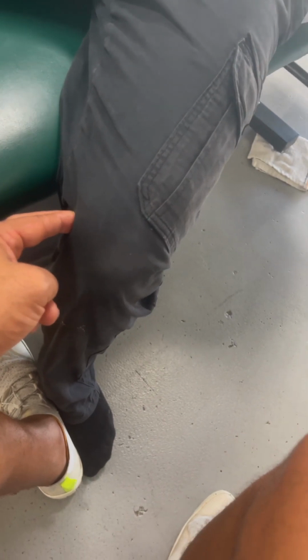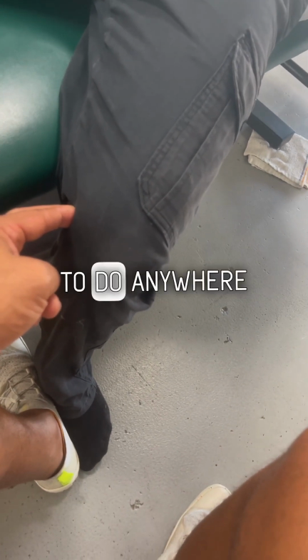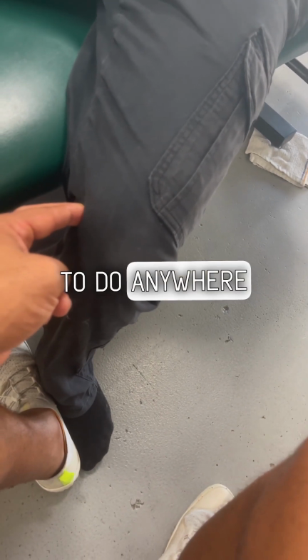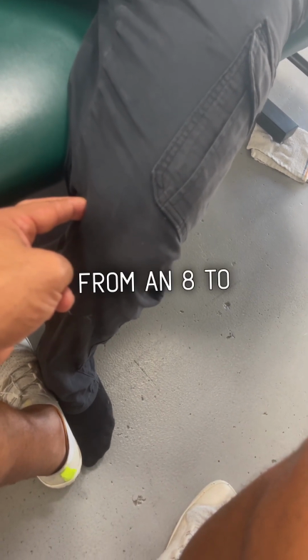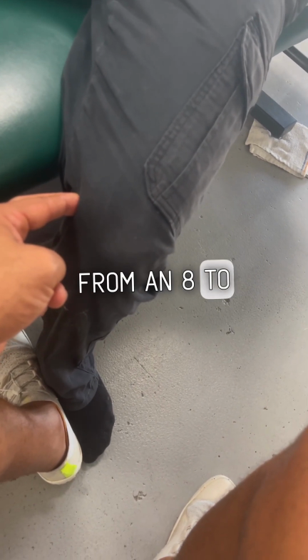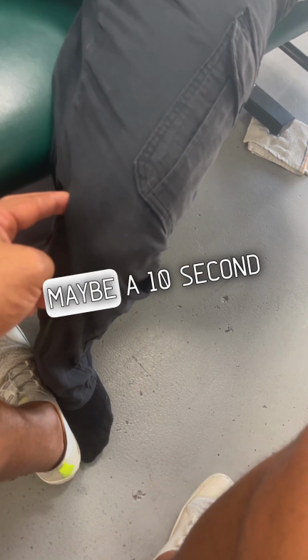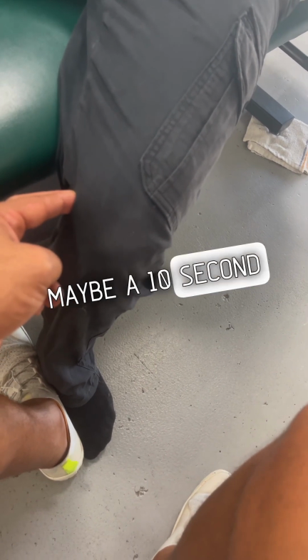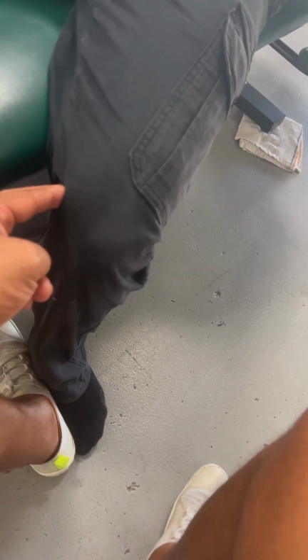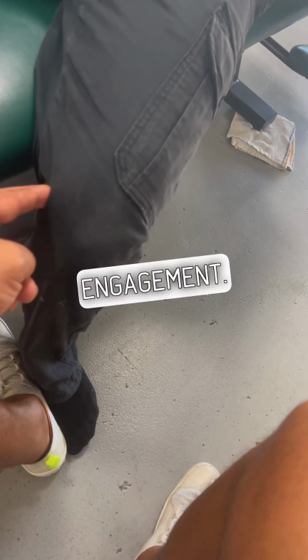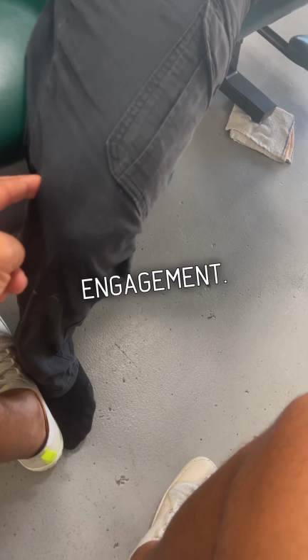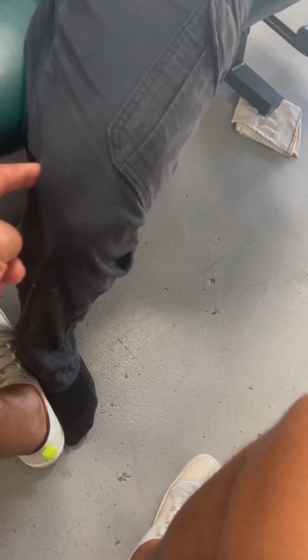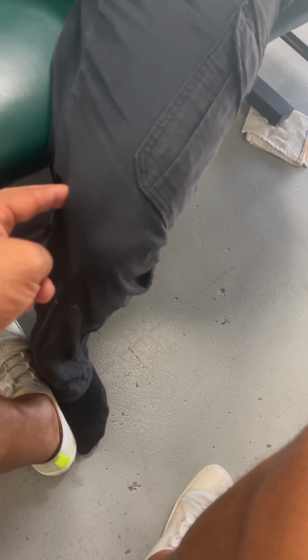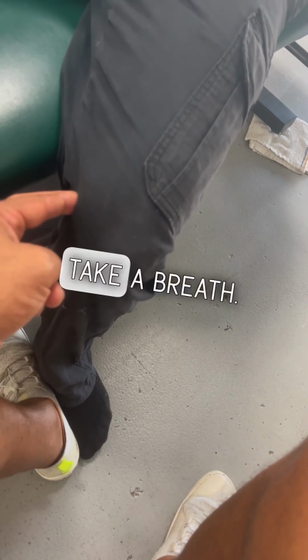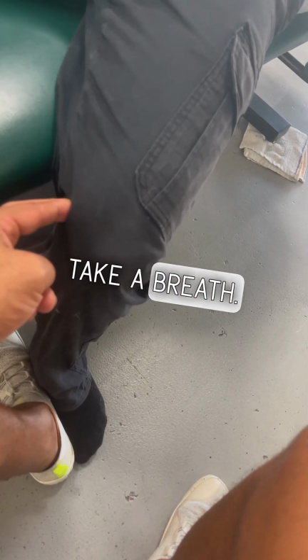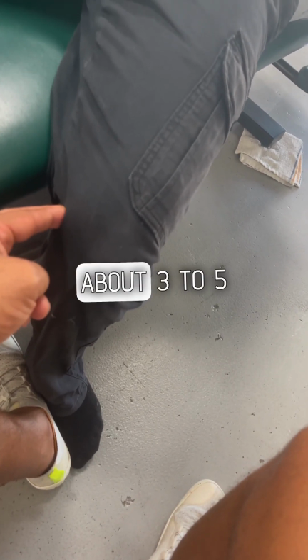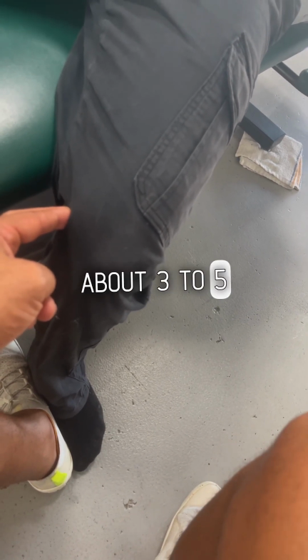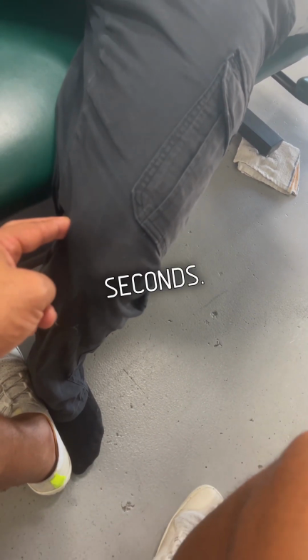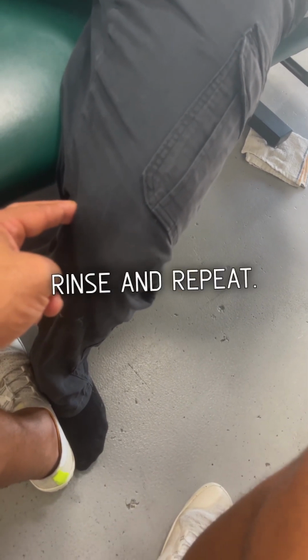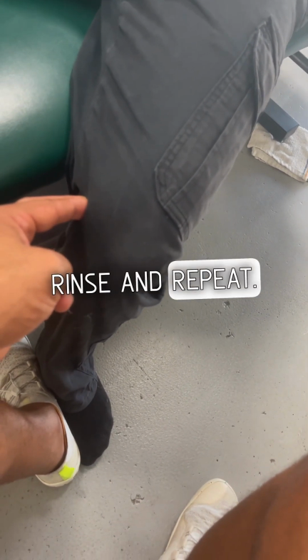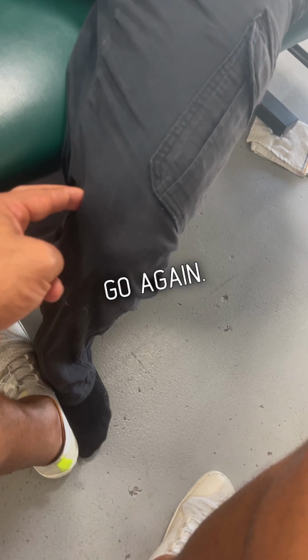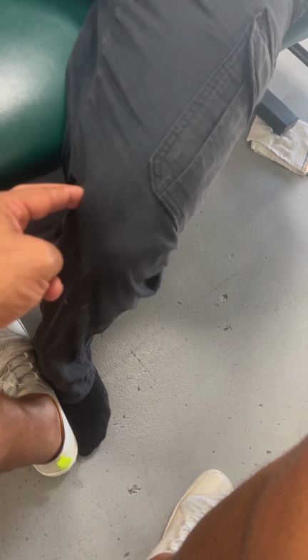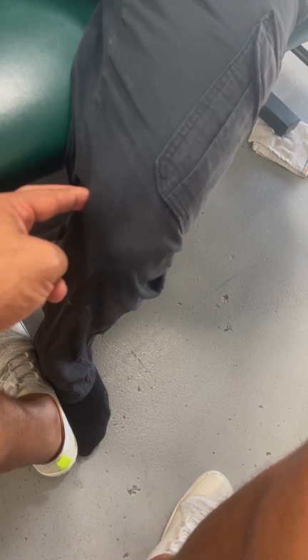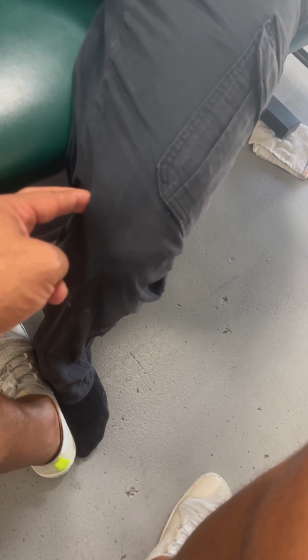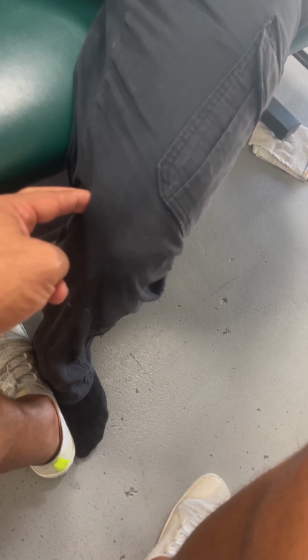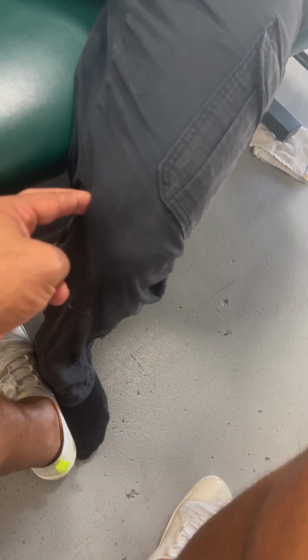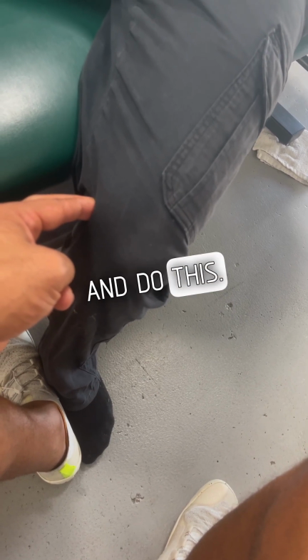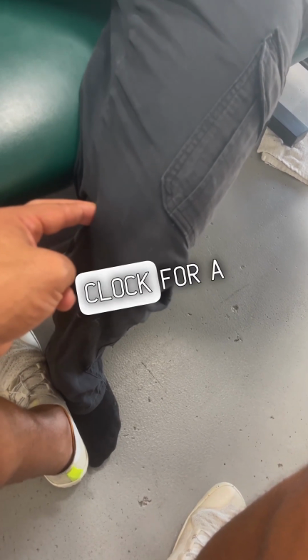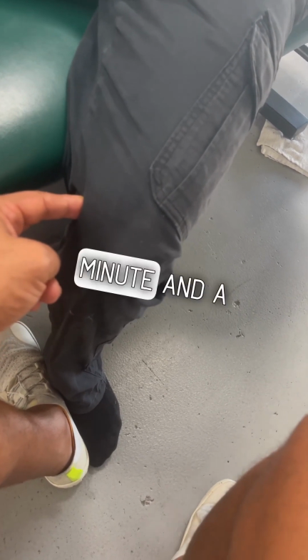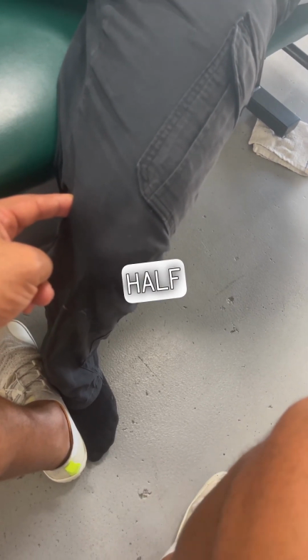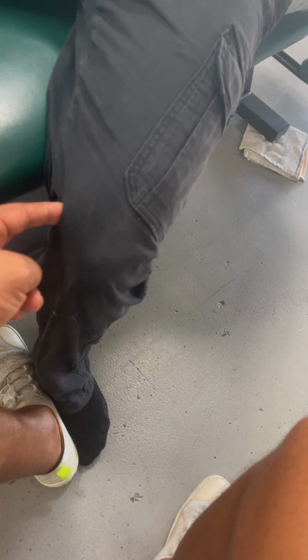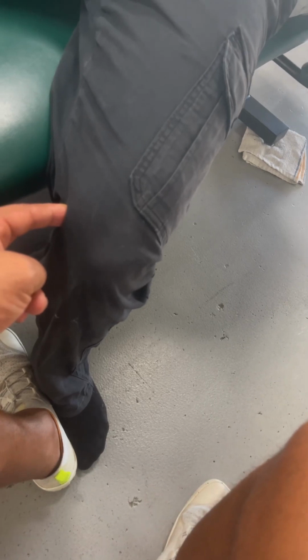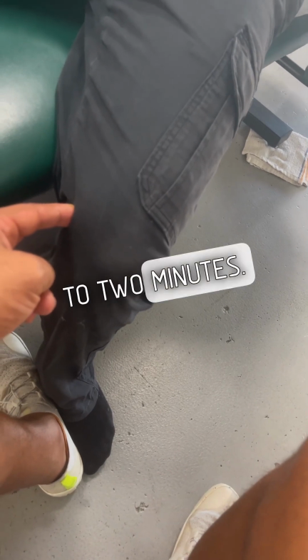You want to do anywhere from an eight to maybe a 10 second engagement, take a breath for about three to five seconds, rinse and repeat. Go again and do this — hit the clock for a minute and a half to two minutes.